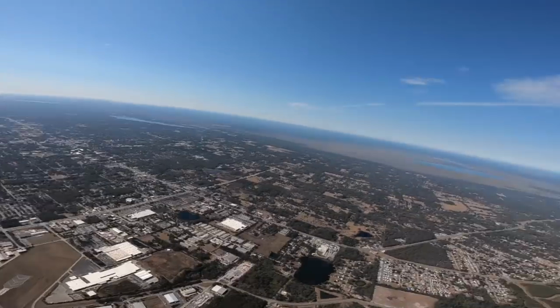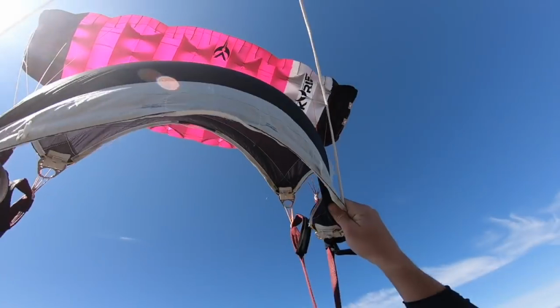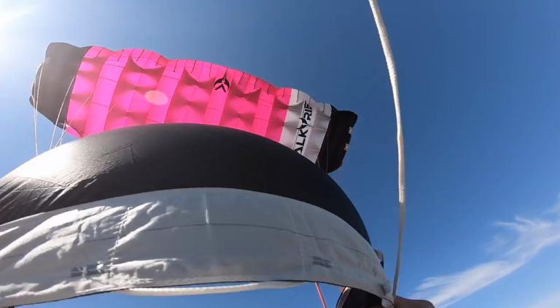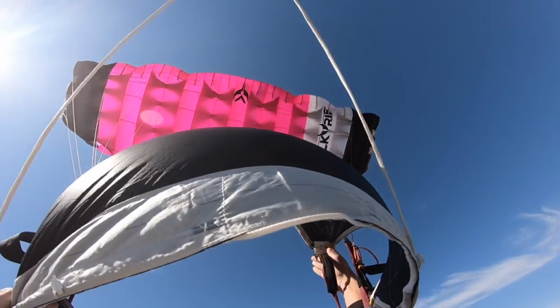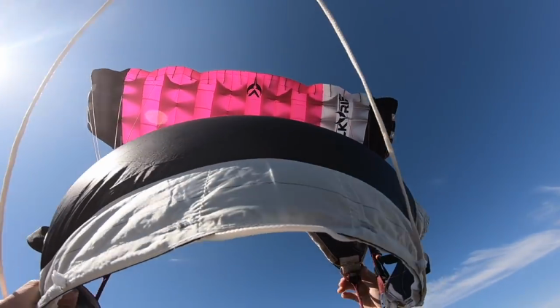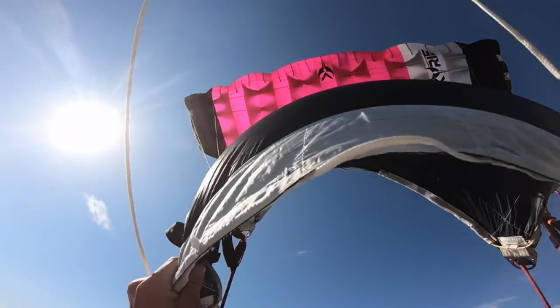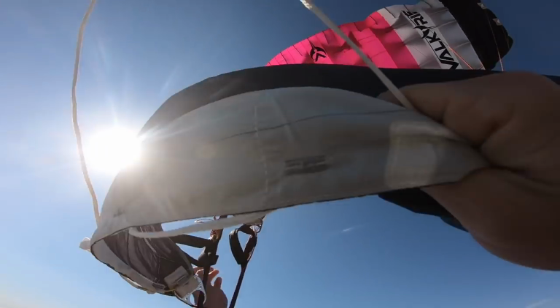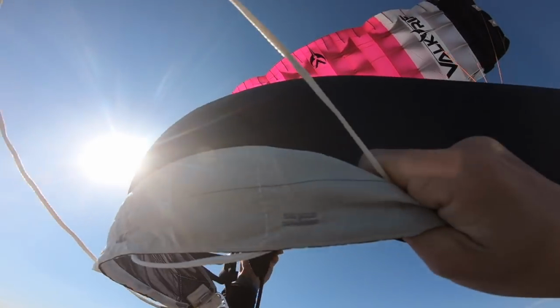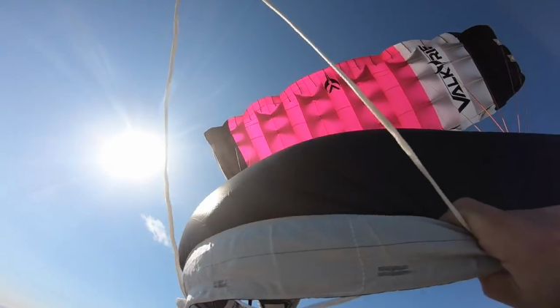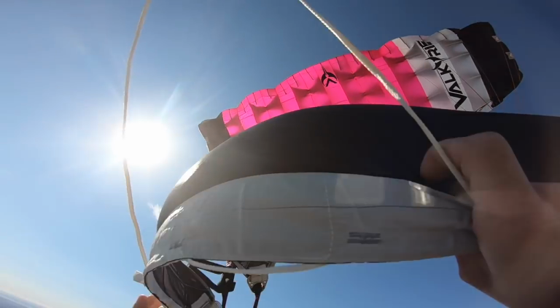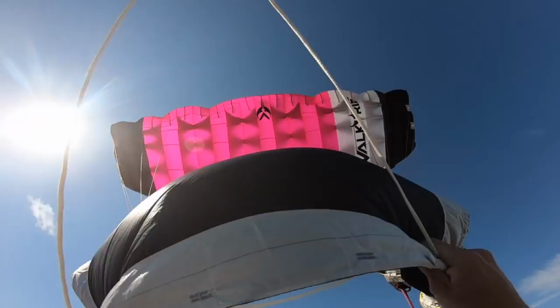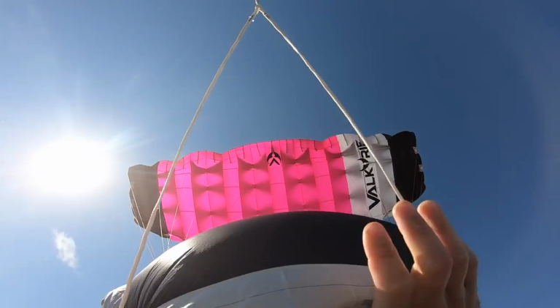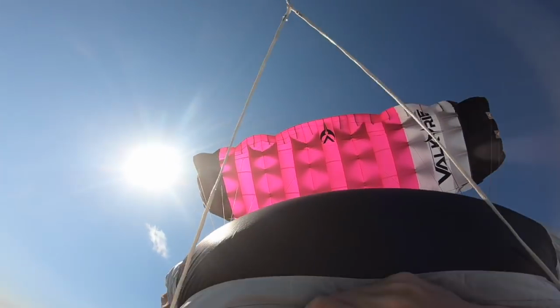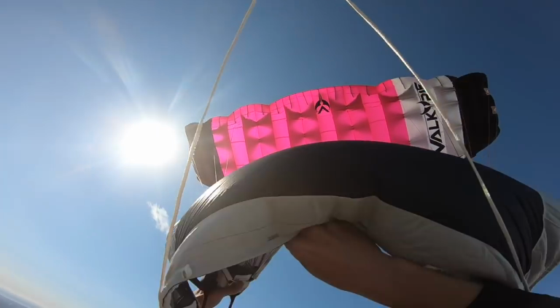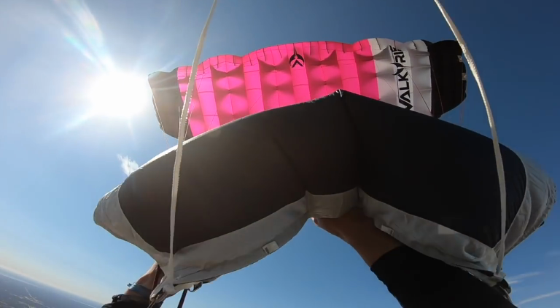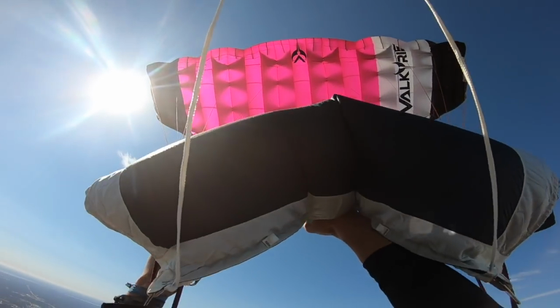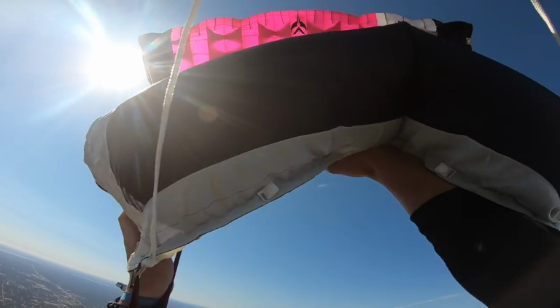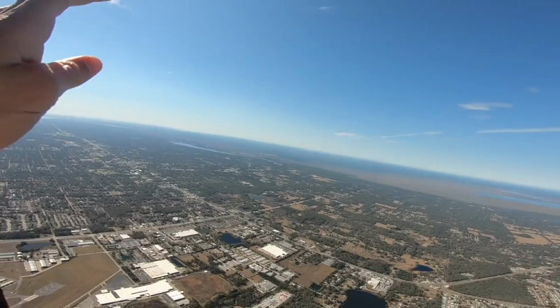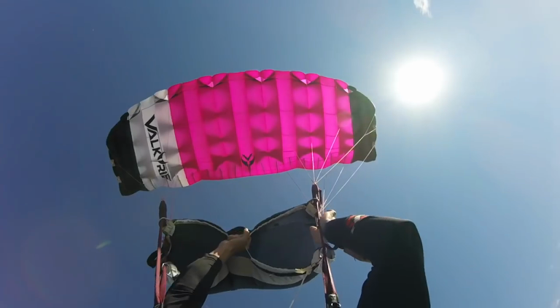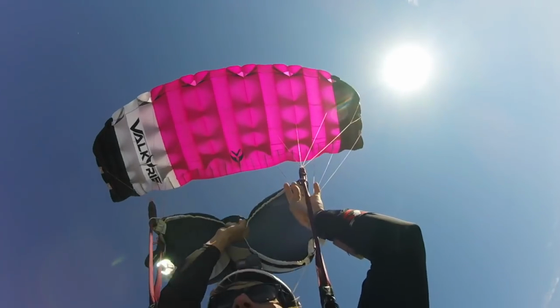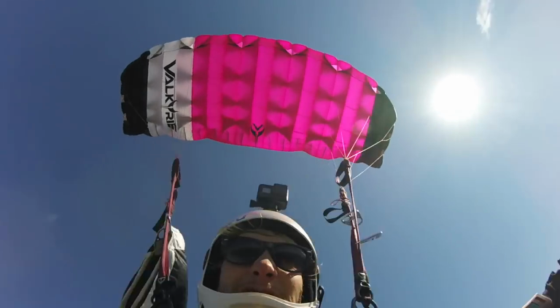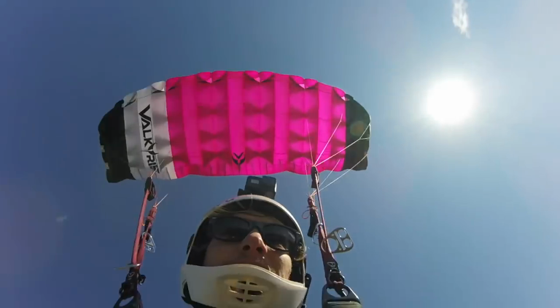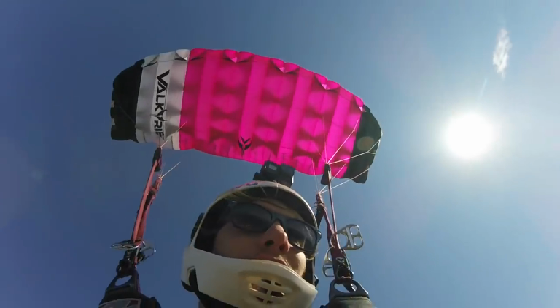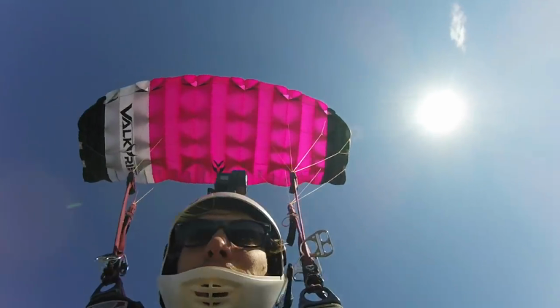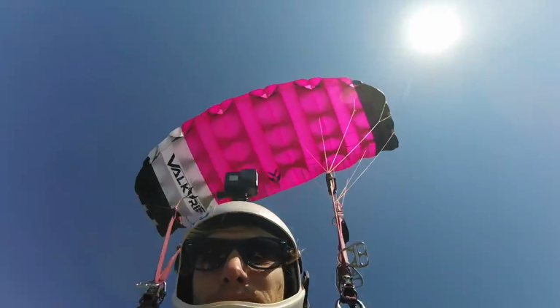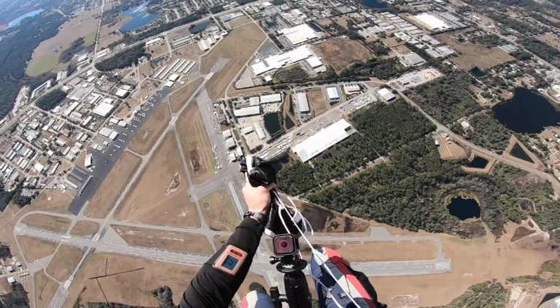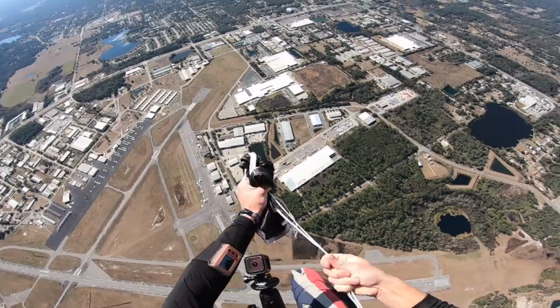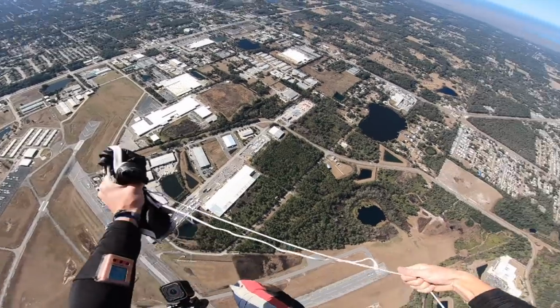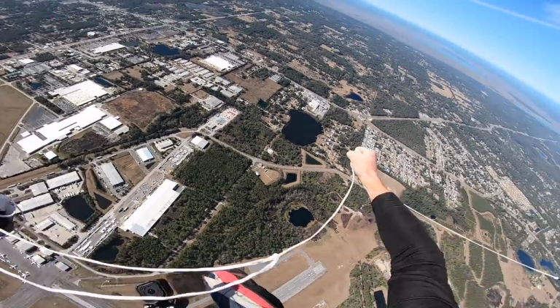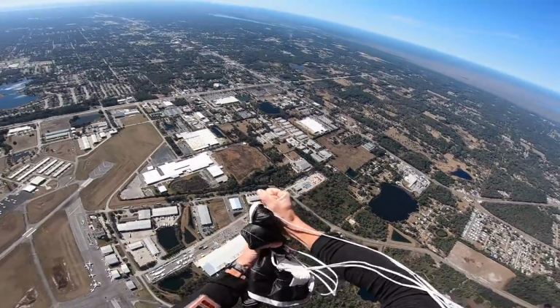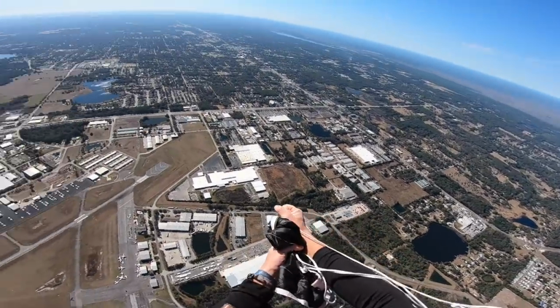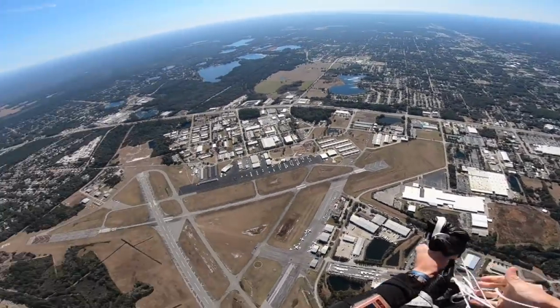That helps minimize any chance of entanglement with the brake excess and those rings before I take off the slider. So after that, I am going to reach my right hand around the rear of the risers and pull backwards — that gets the slider off really easy.